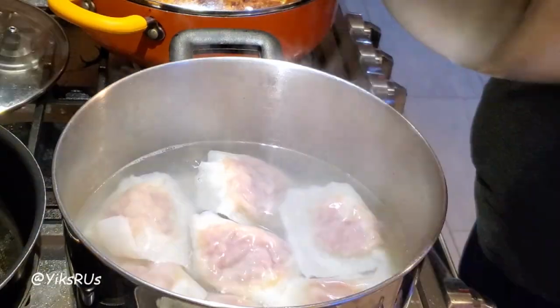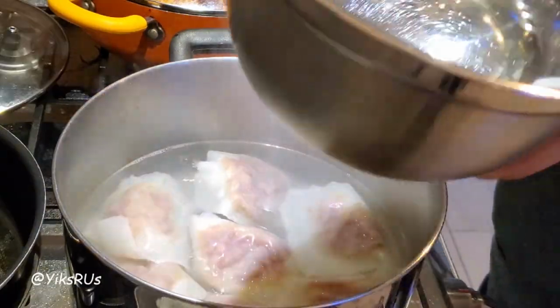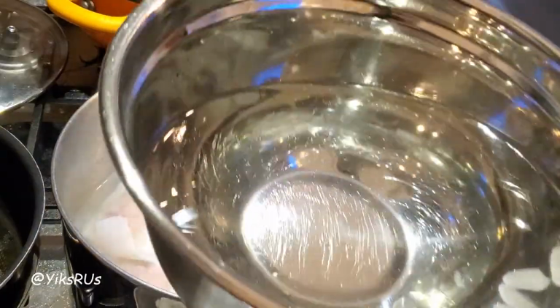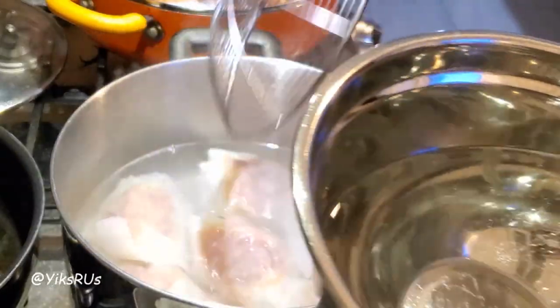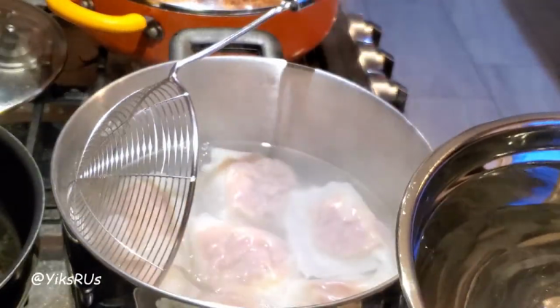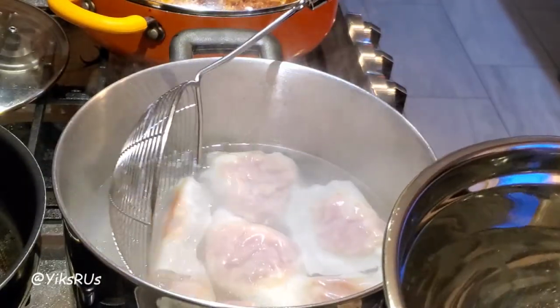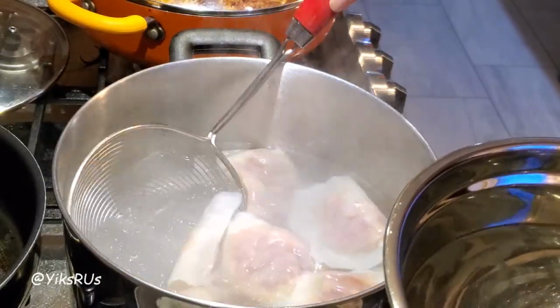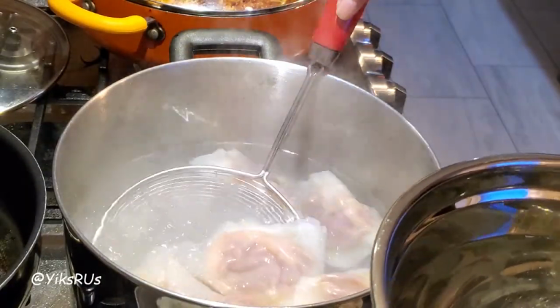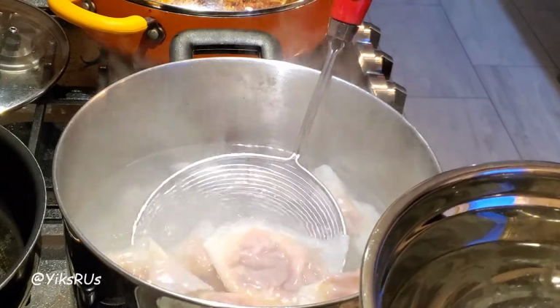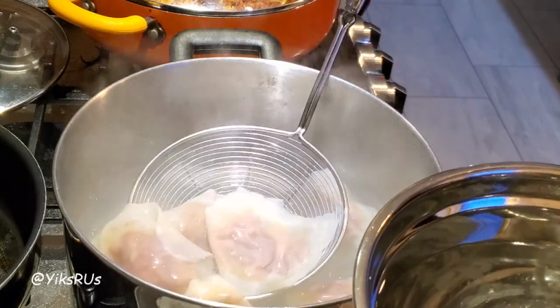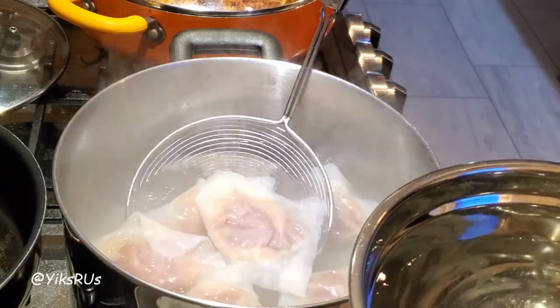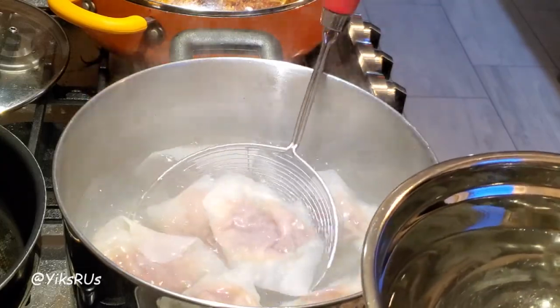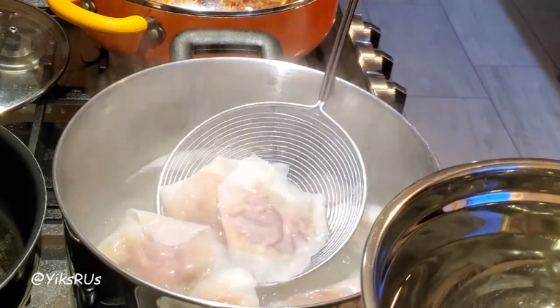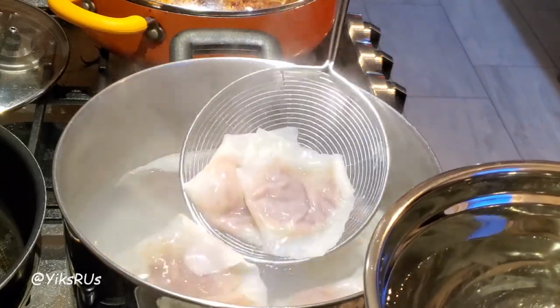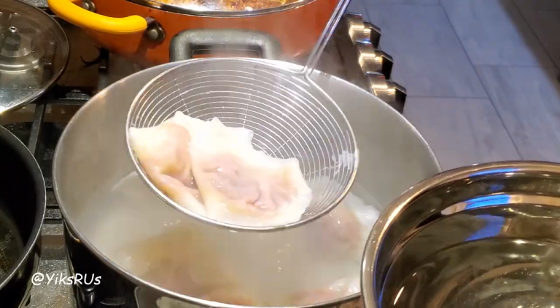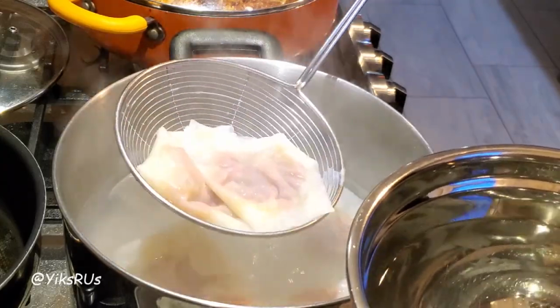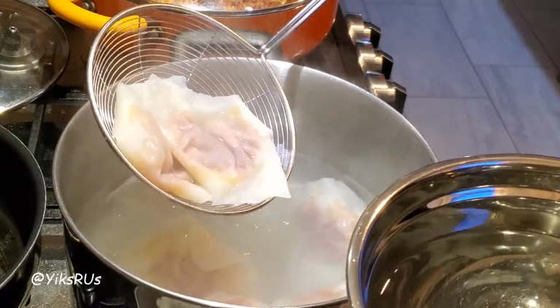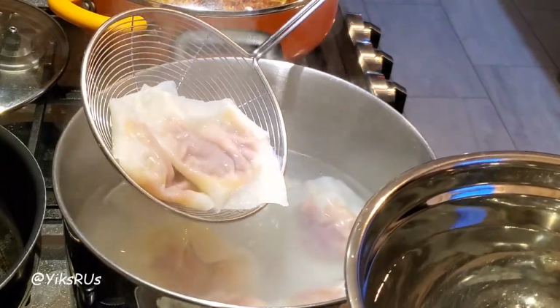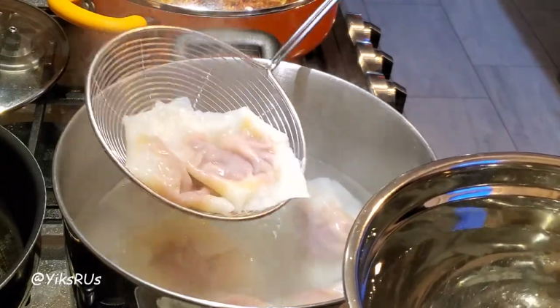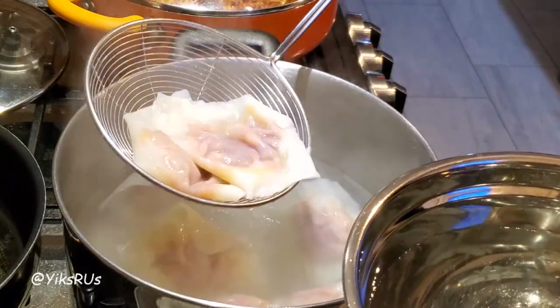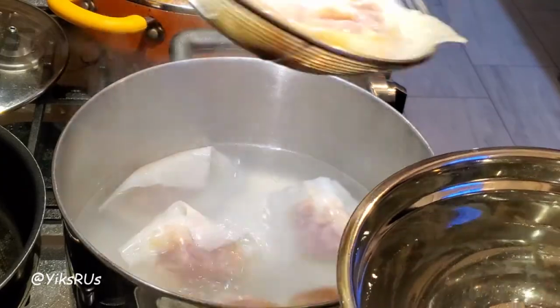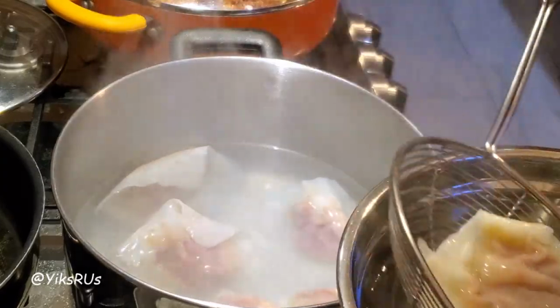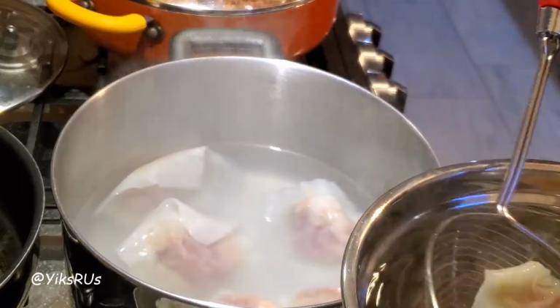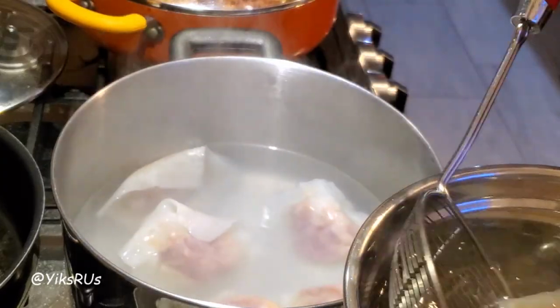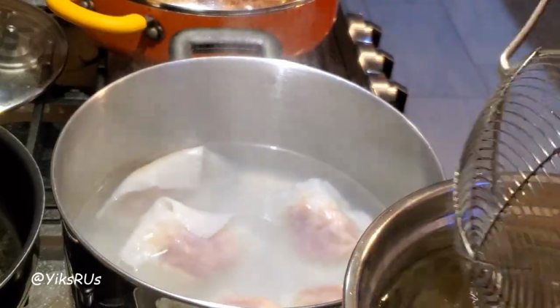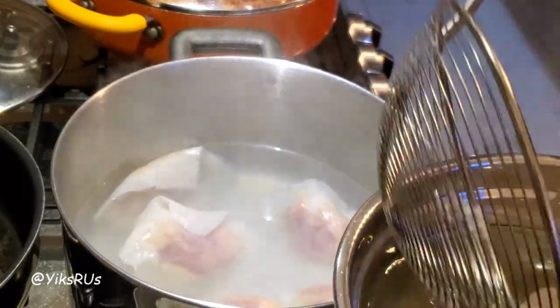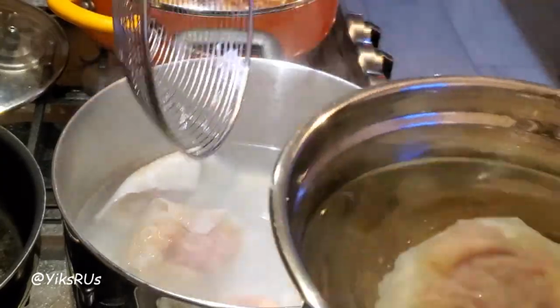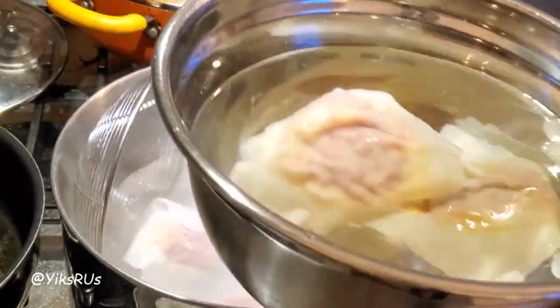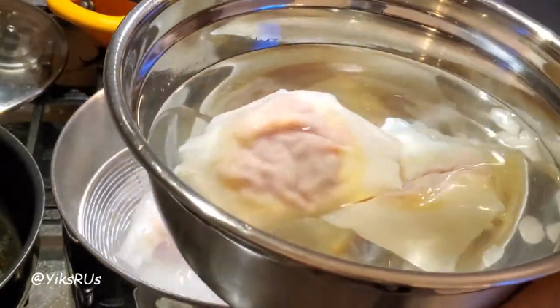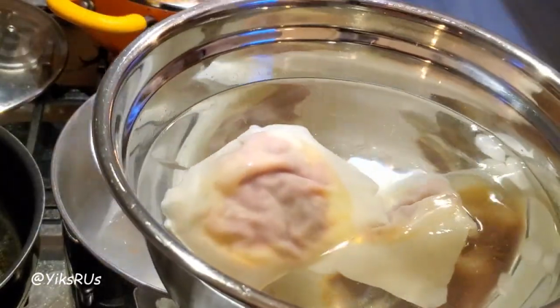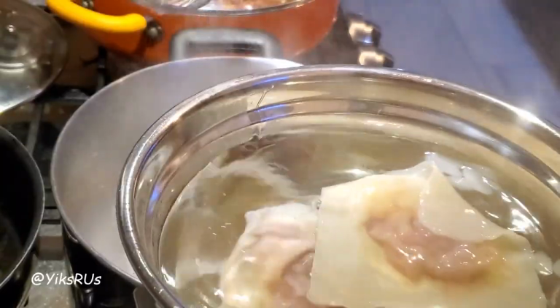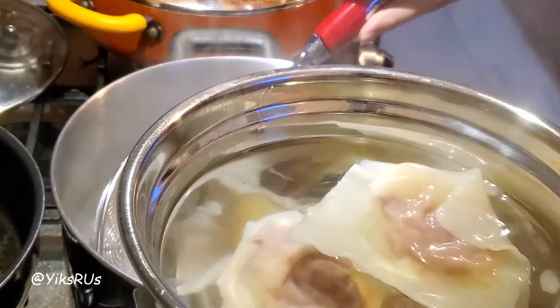Once they're cooked, I have a bit of ice water here. I'm using ice water this time because last time they kind of stuck together. I want to stop the cooking process so it doesn't get gummy — because these are wonton wrappers. I'm just going to dunk them in and hopefully that'll help stop the cooking process. We'll find out.